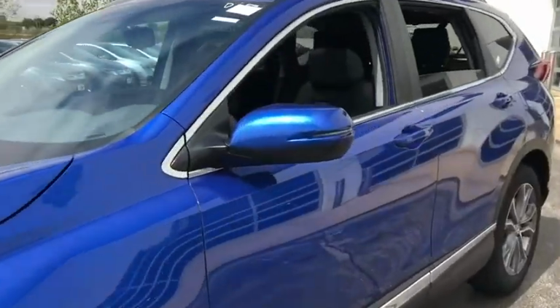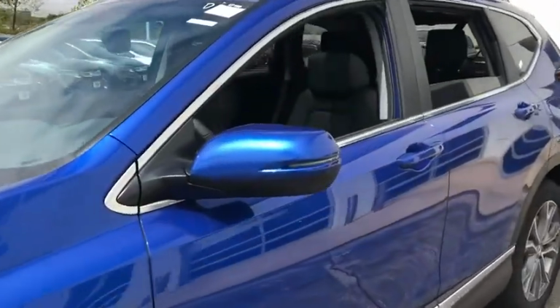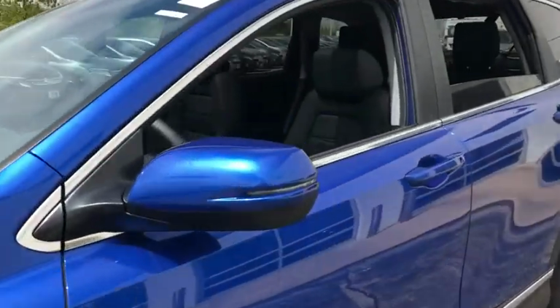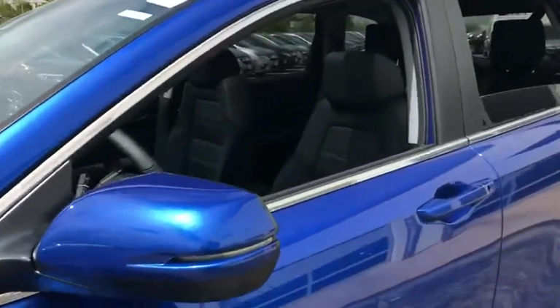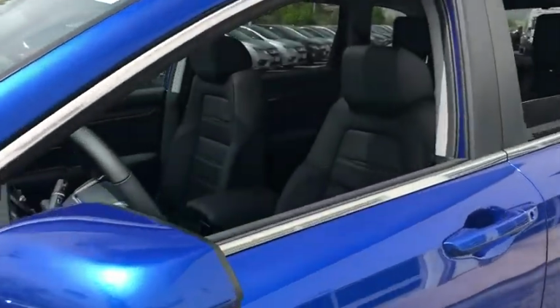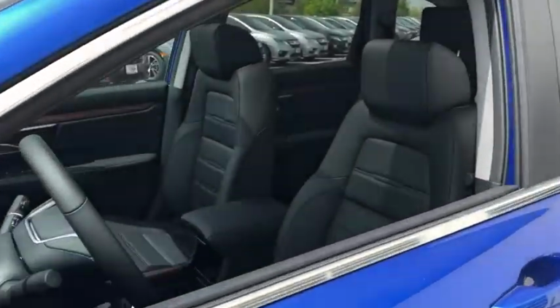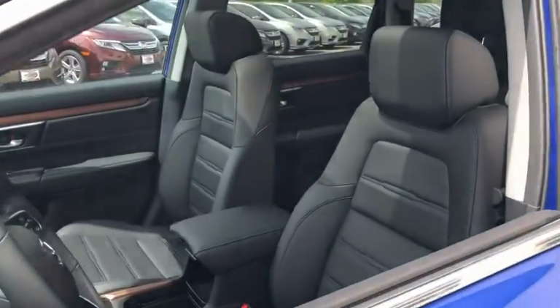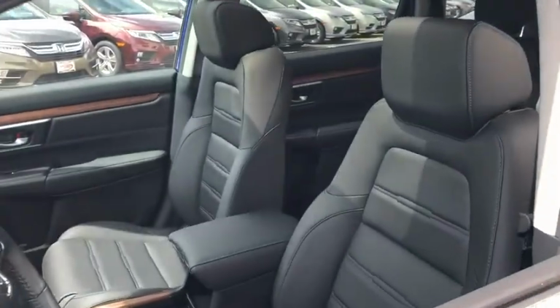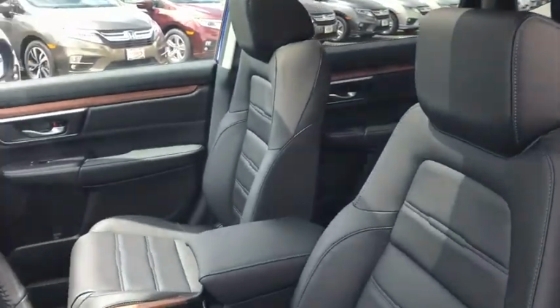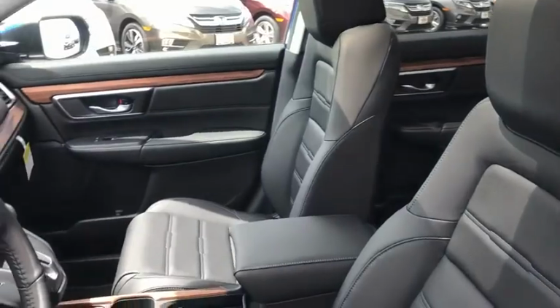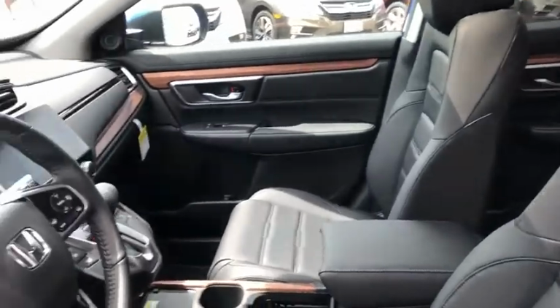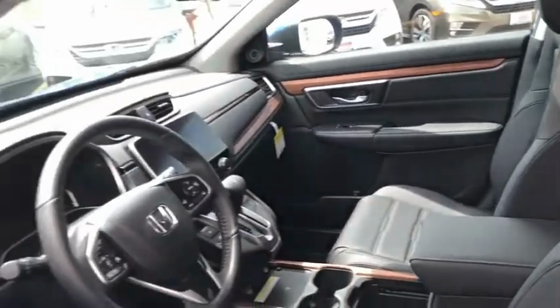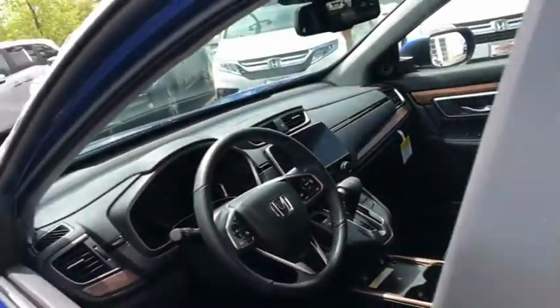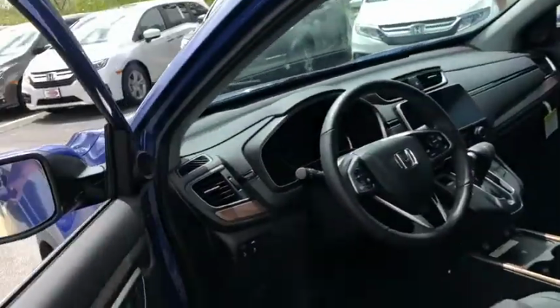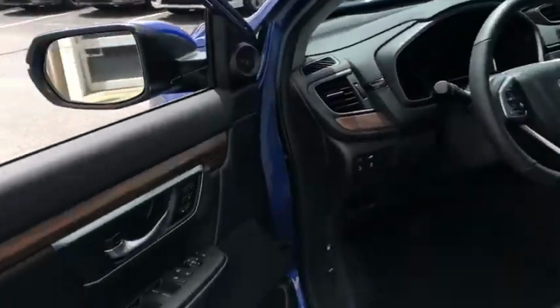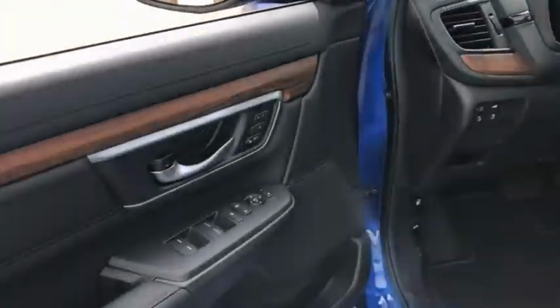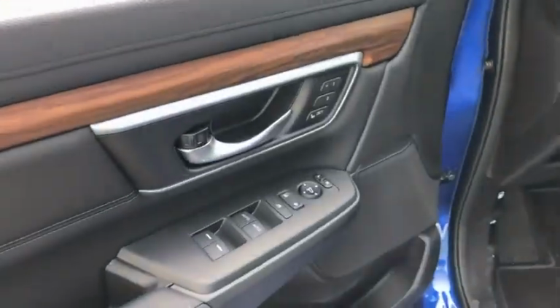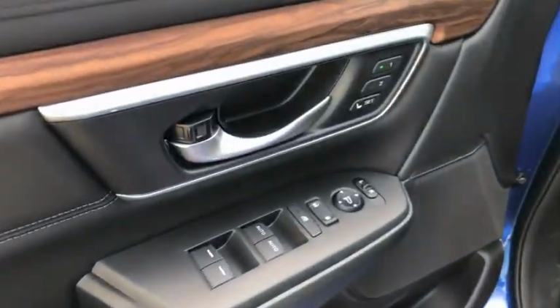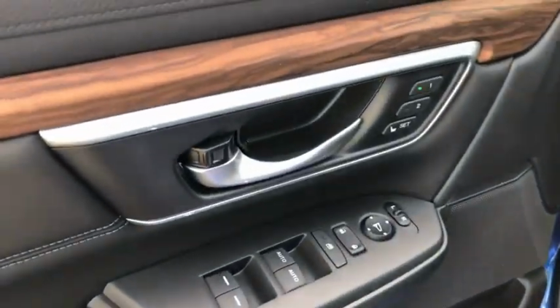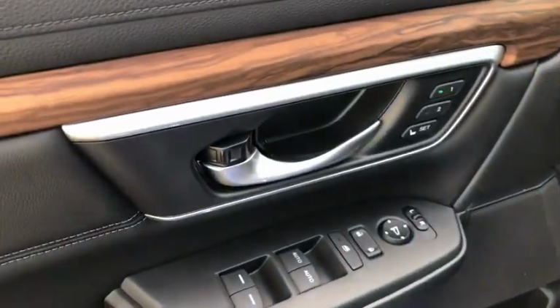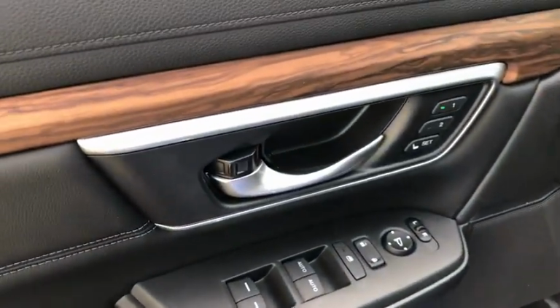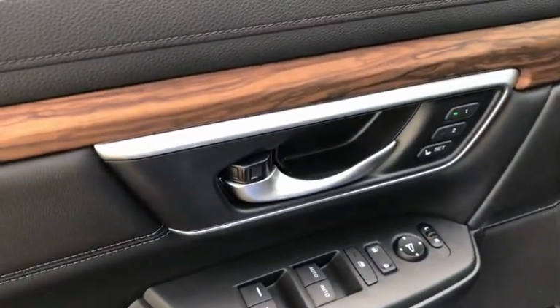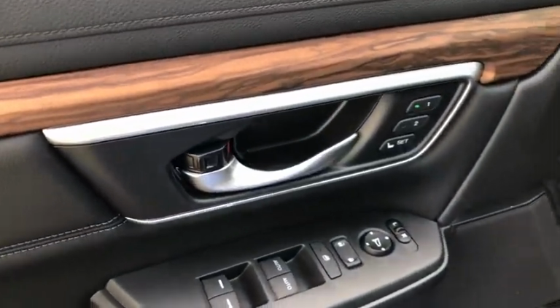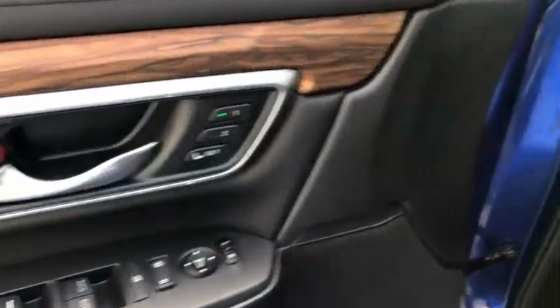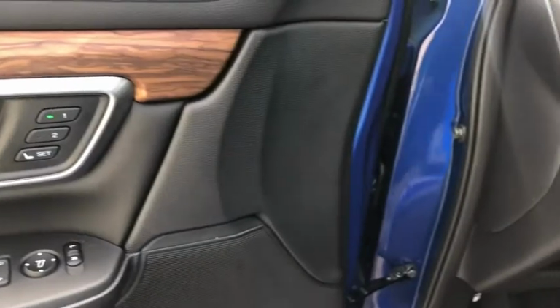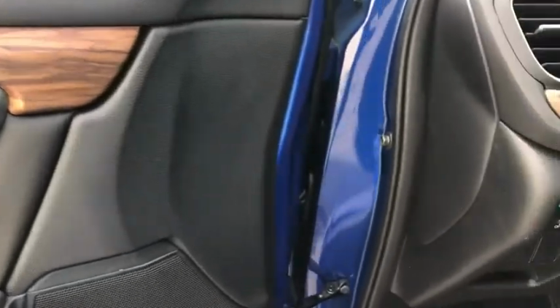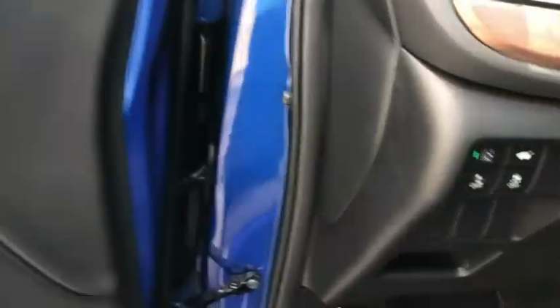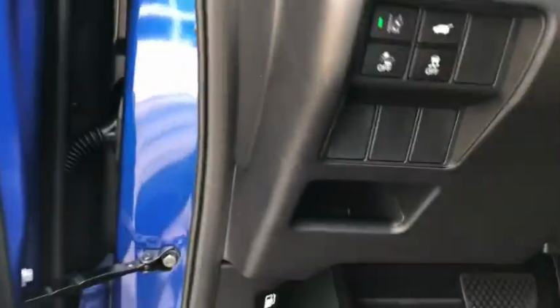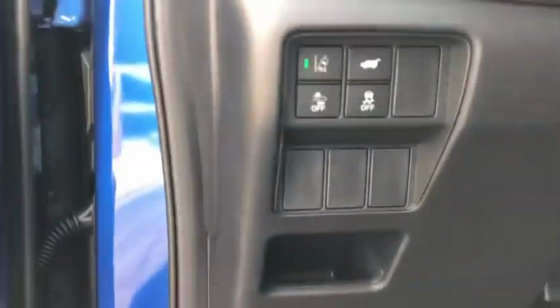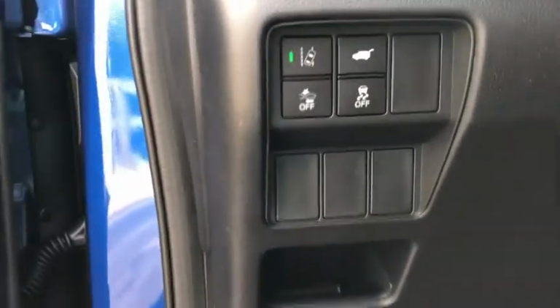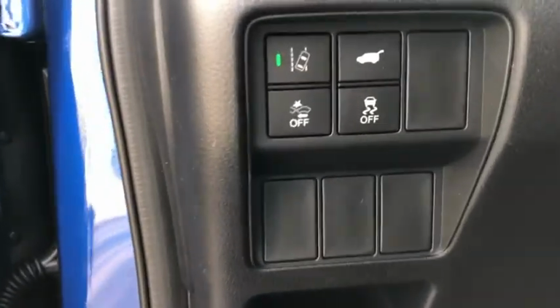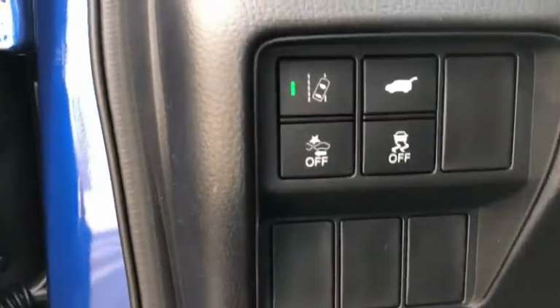Here are some of this vehicle's great options: trip computer, fog lights, leather seats, outside temperature gauge, engine immobilizer, body color door handles, and tinted glass.